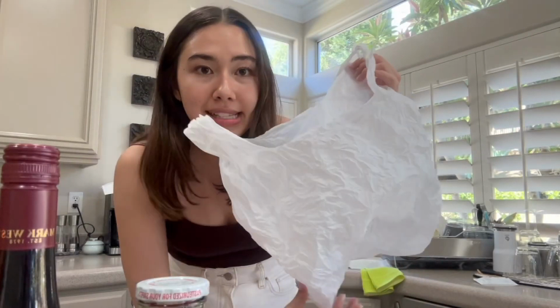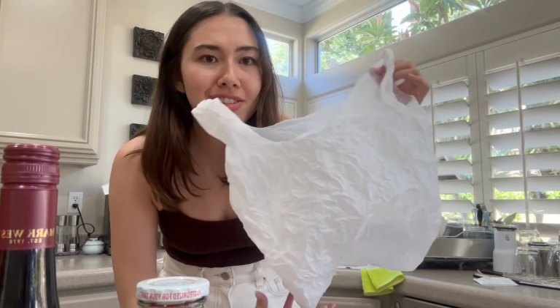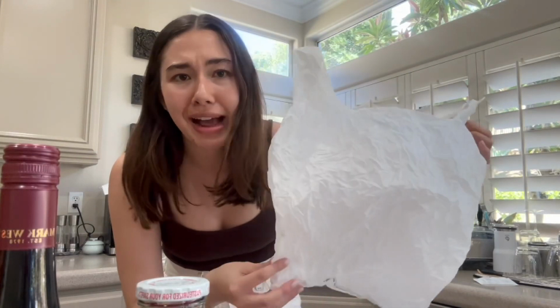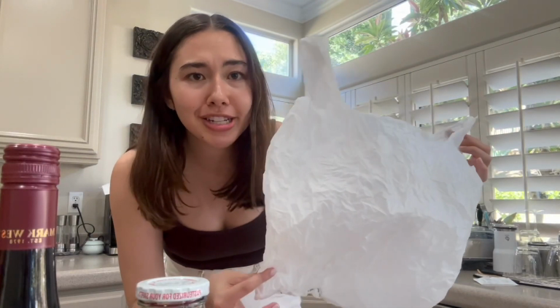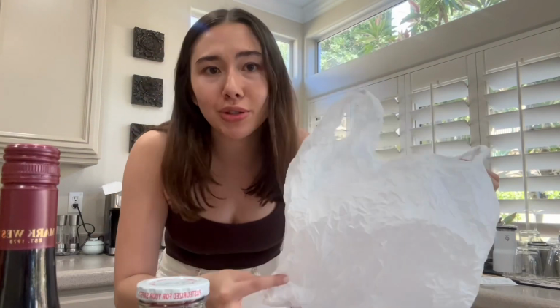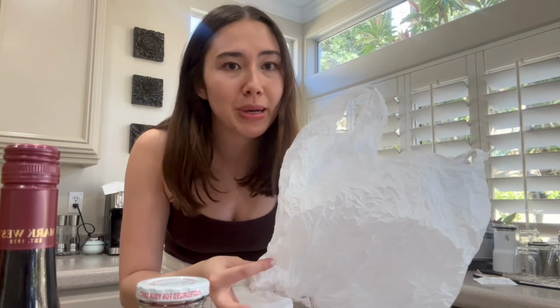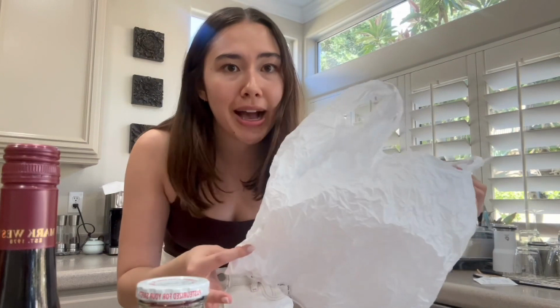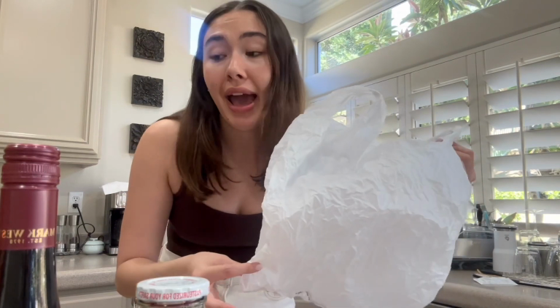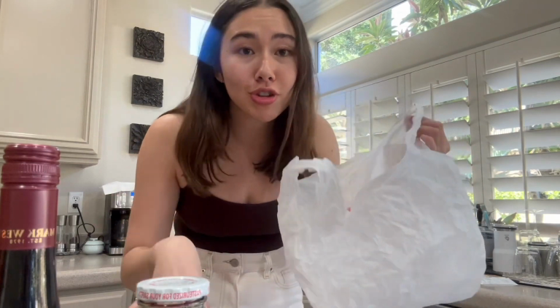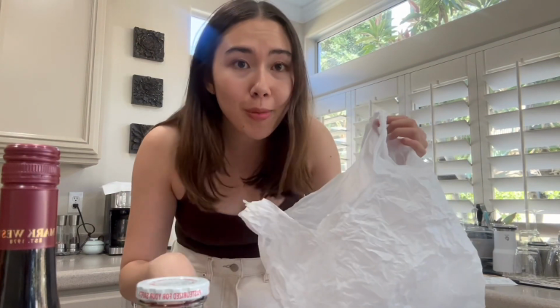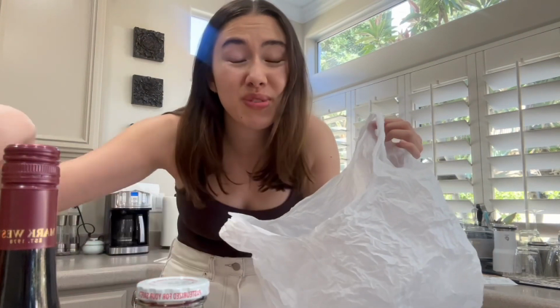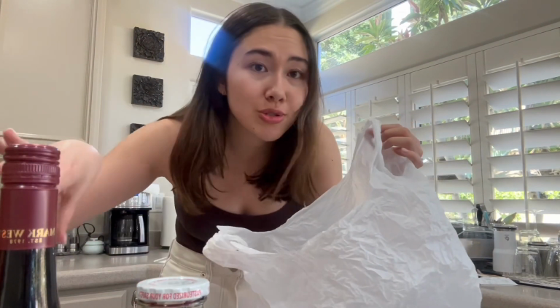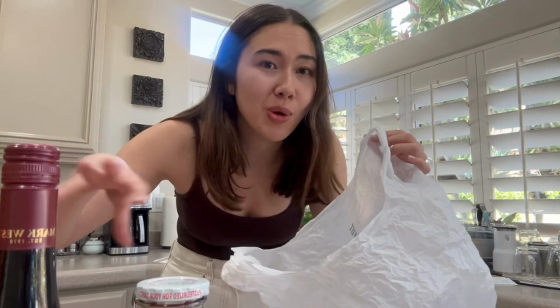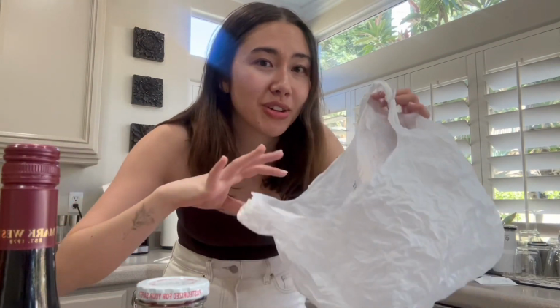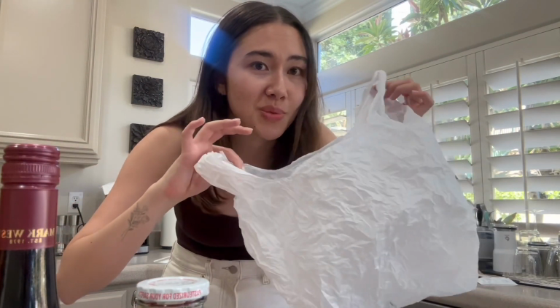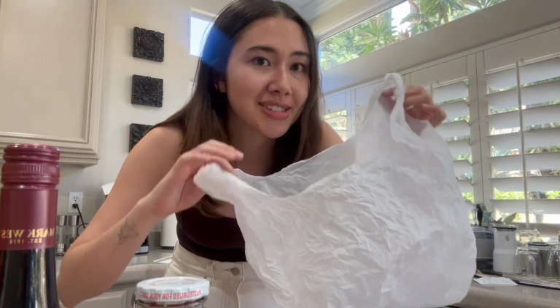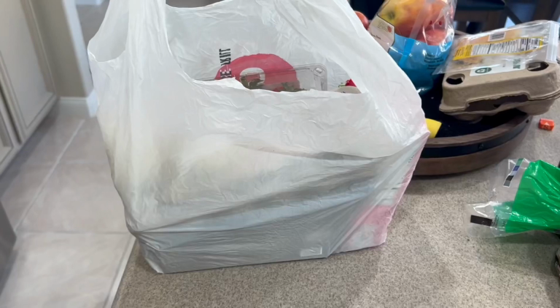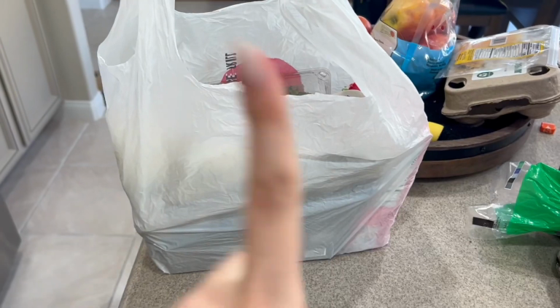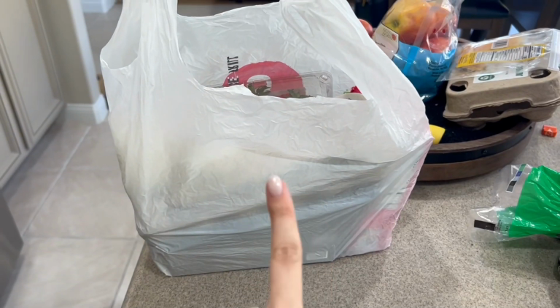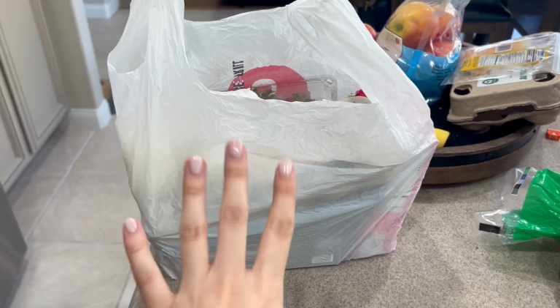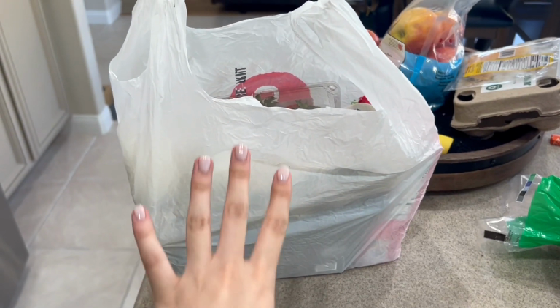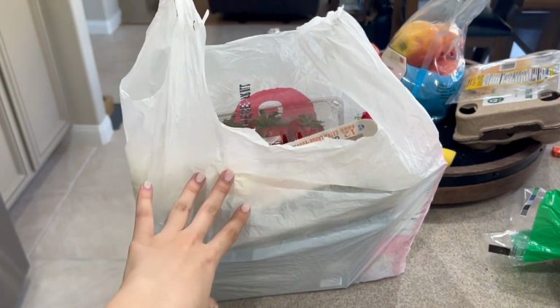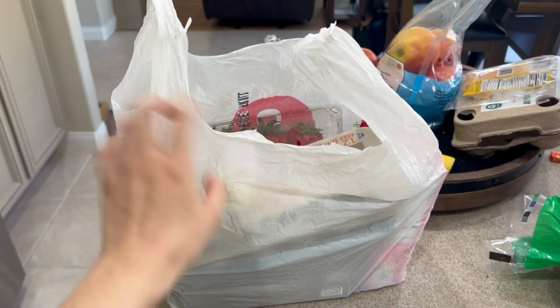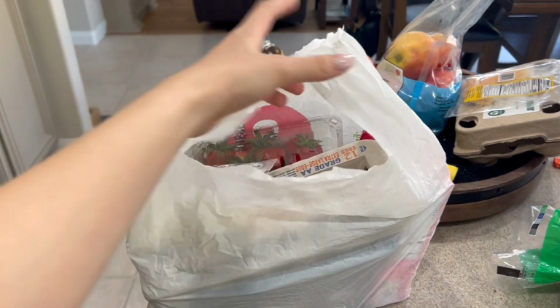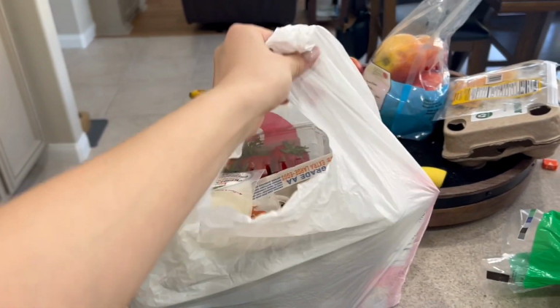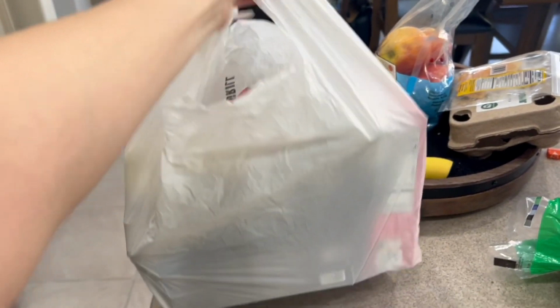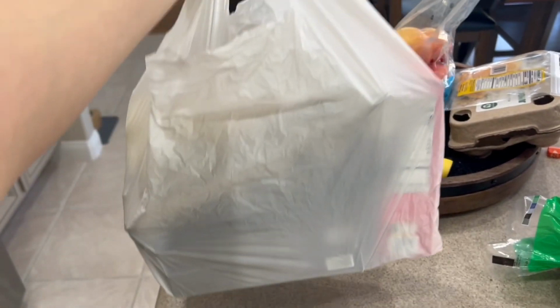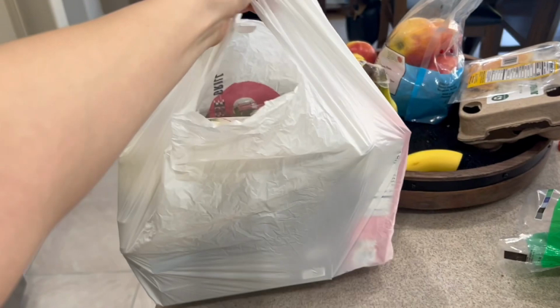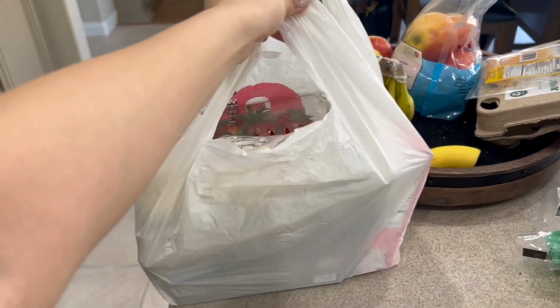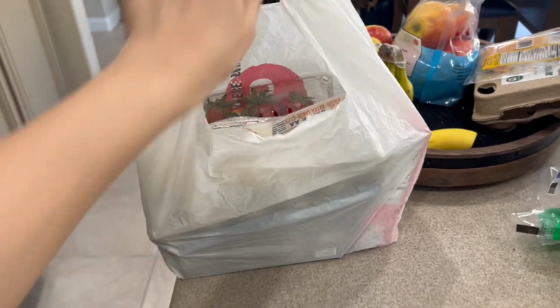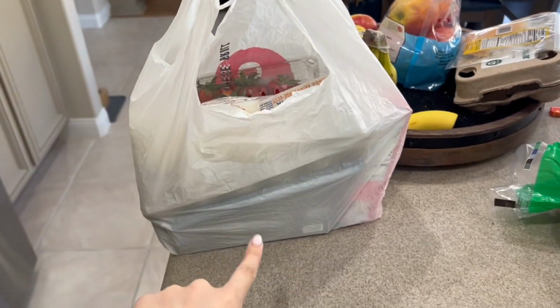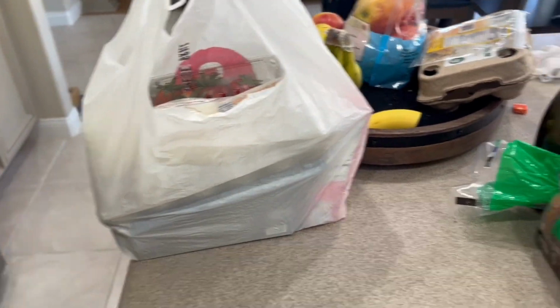Now I'm going to take one of these — just an average single-use plastic bag — and show you how much of this grocery haul would be able to fit into one of these. I just finished filling up my plastic grocery bag; this is as much as I could put in without fear of it ripping at the bottom.